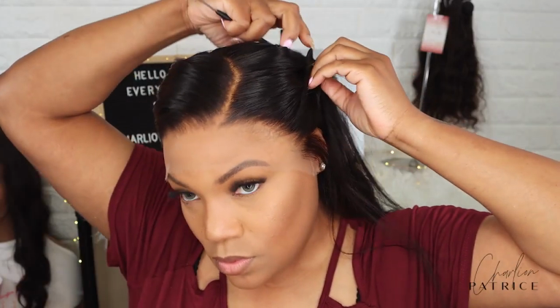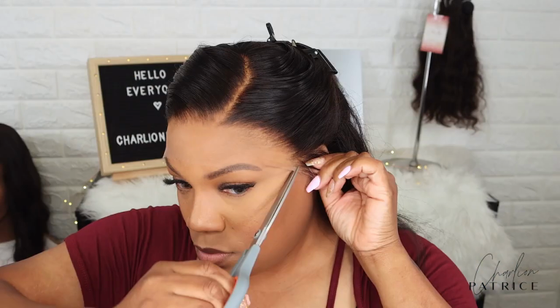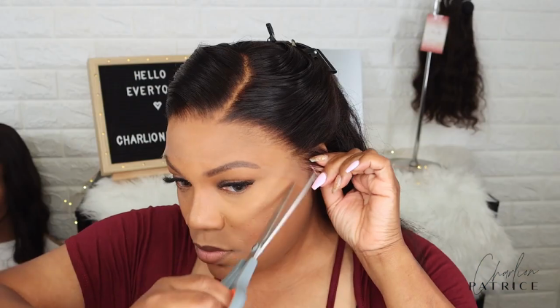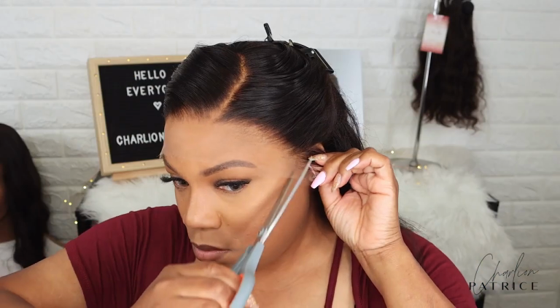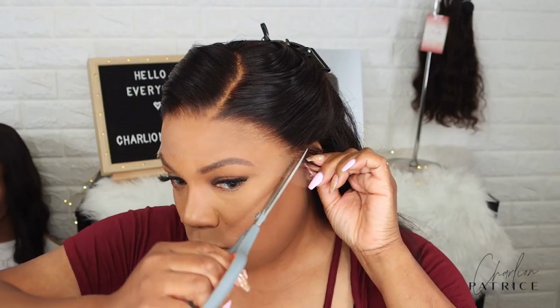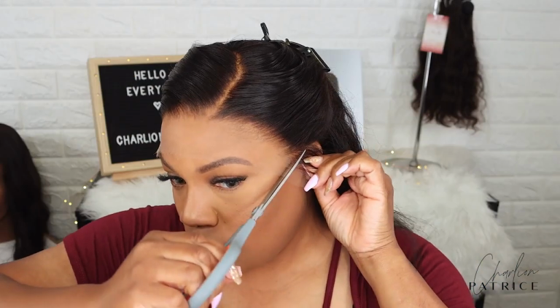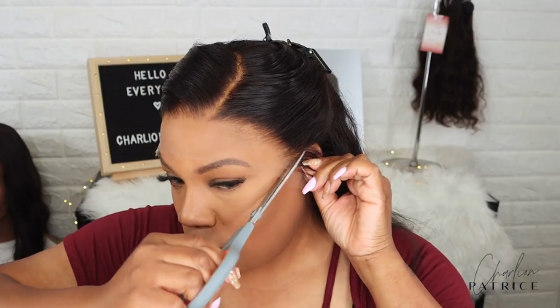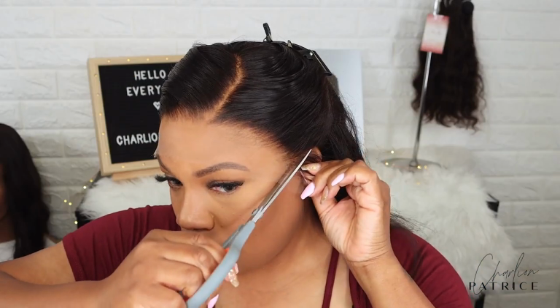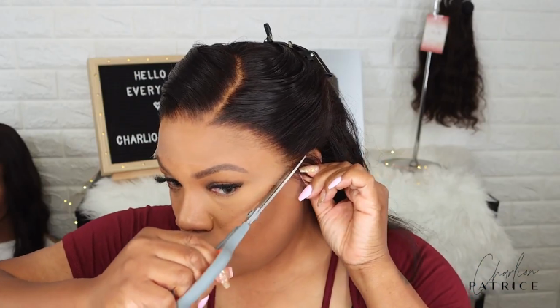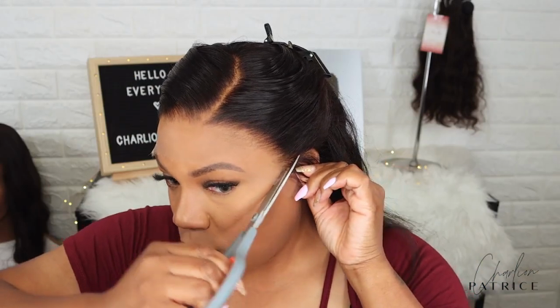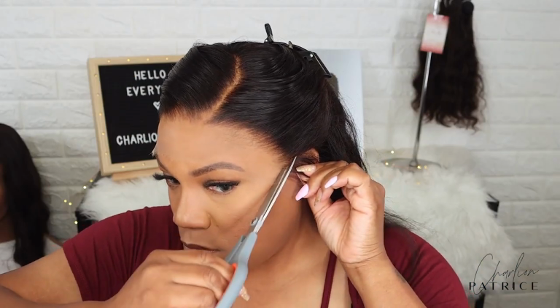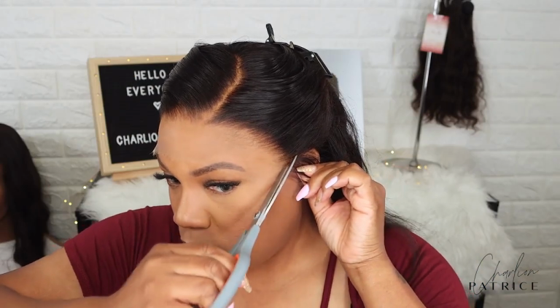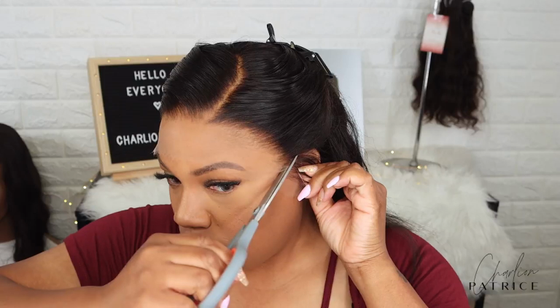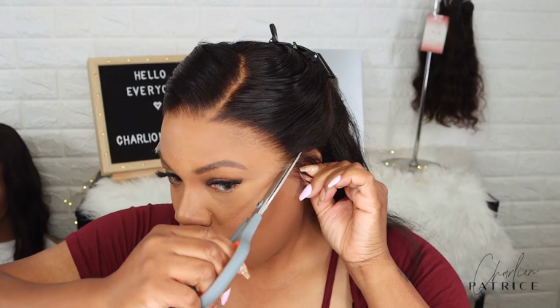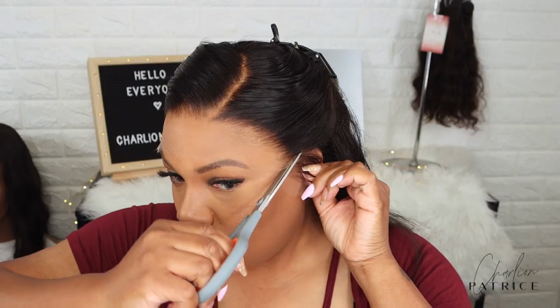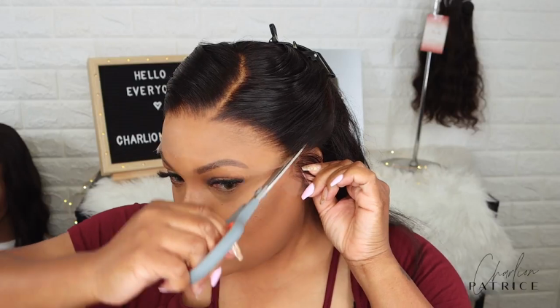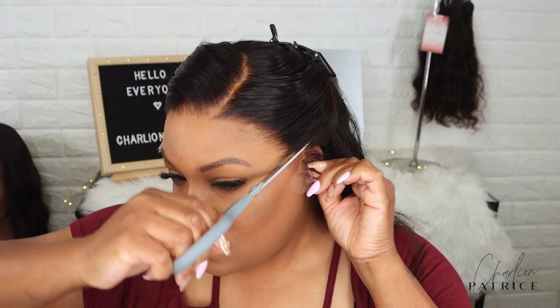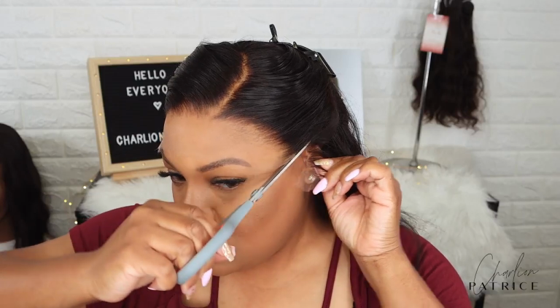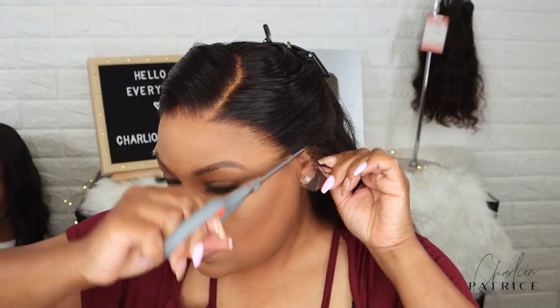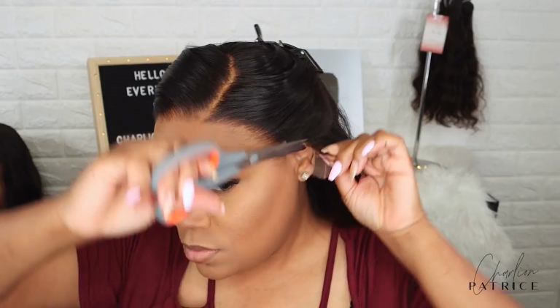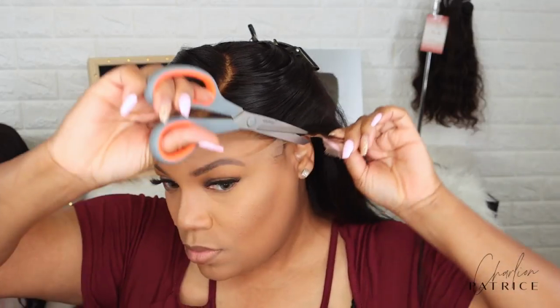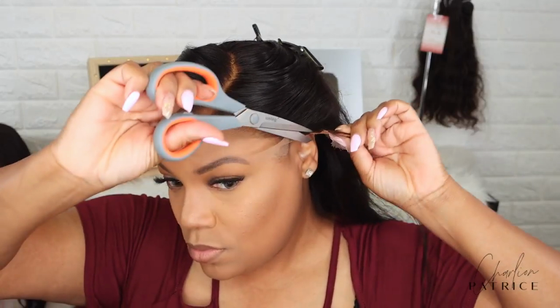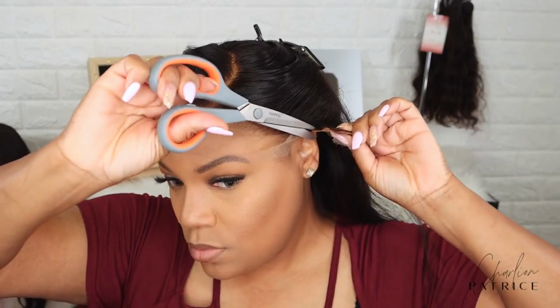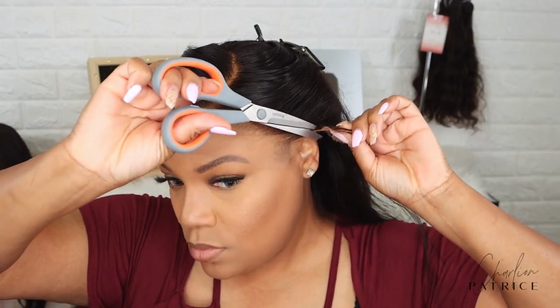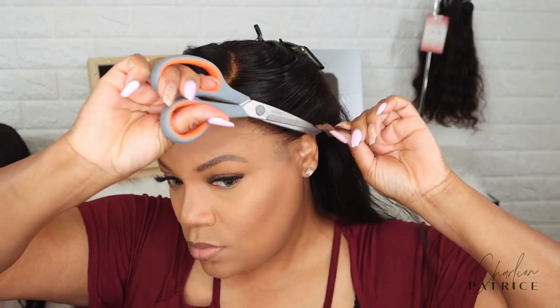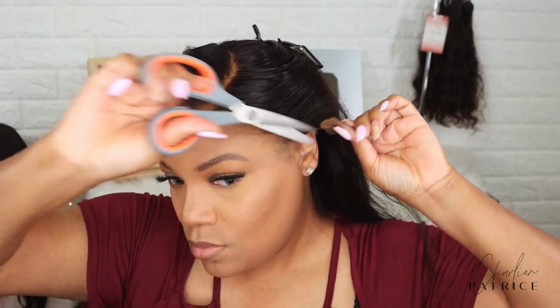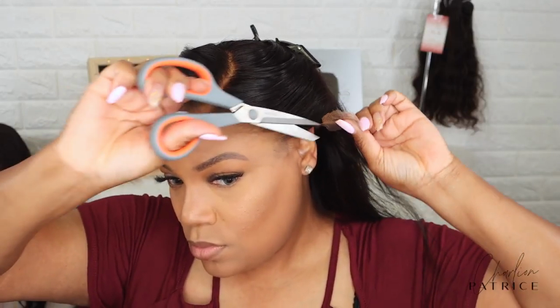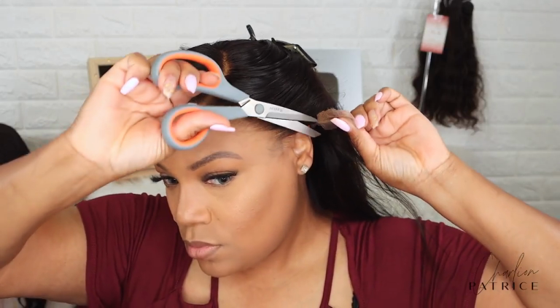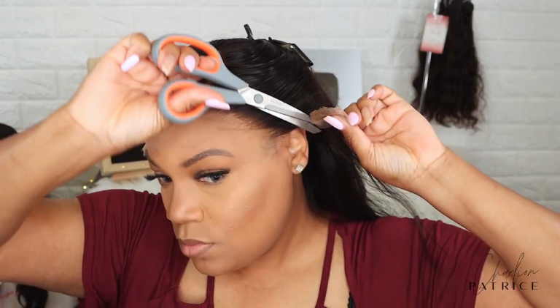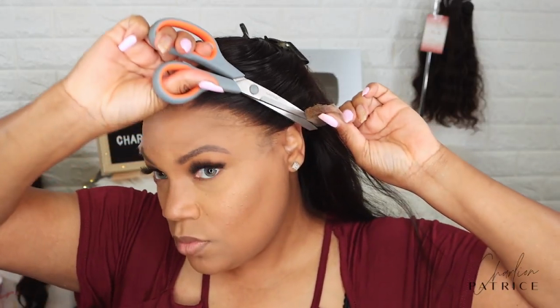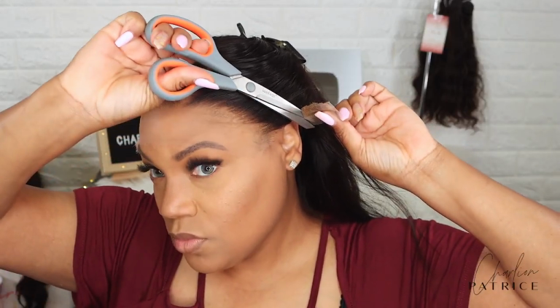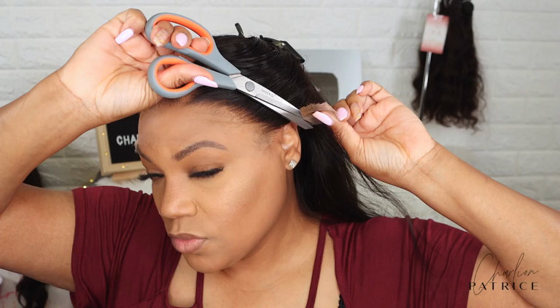Once the wig is adjusted to my liking, I'm taking my scissors and cutting off the extra lace that's by my ears.